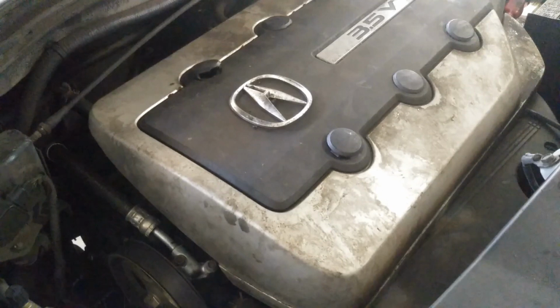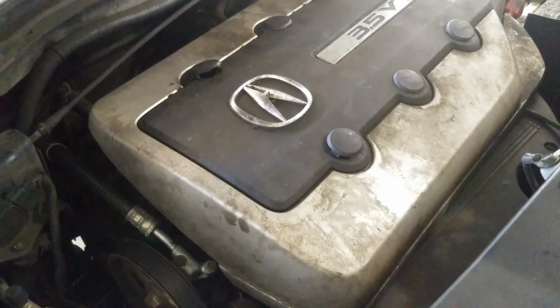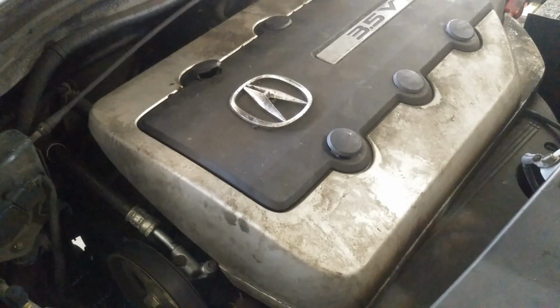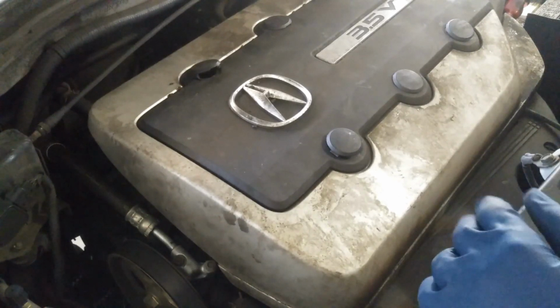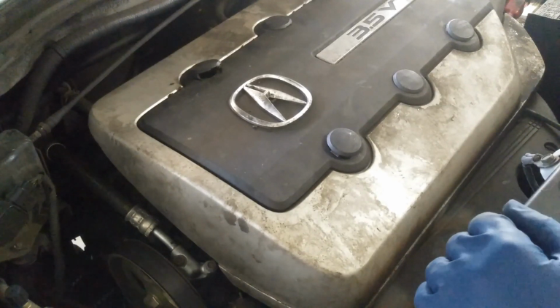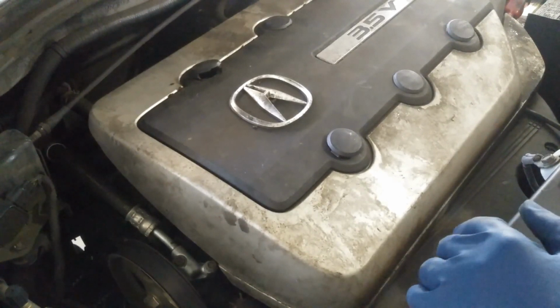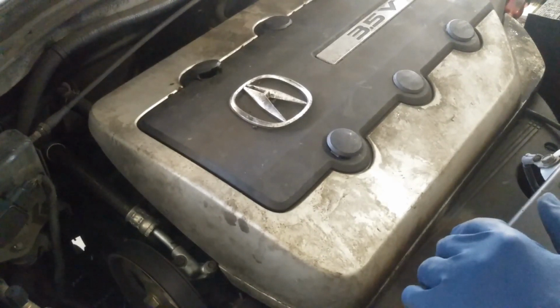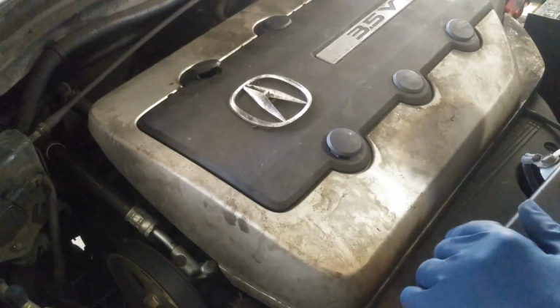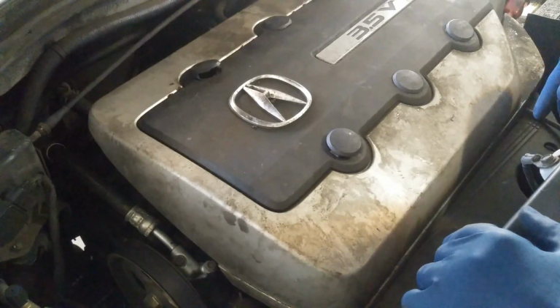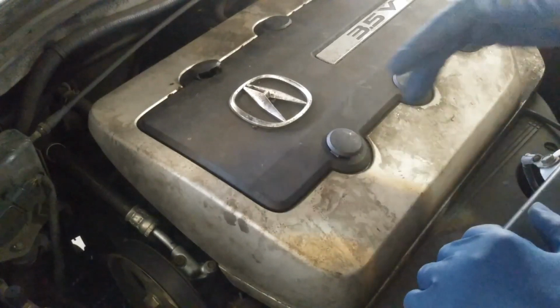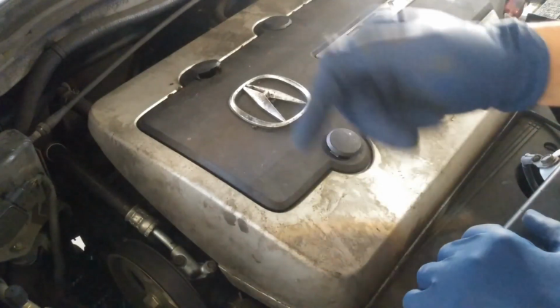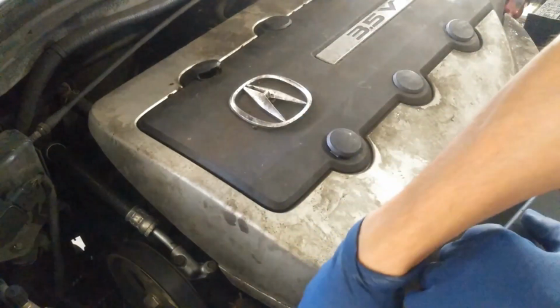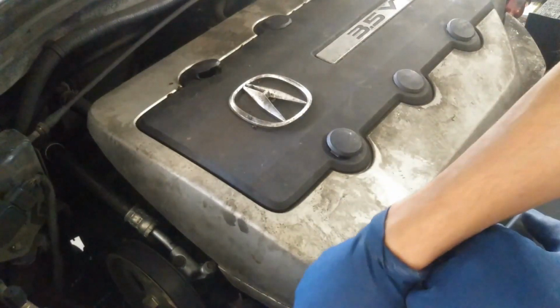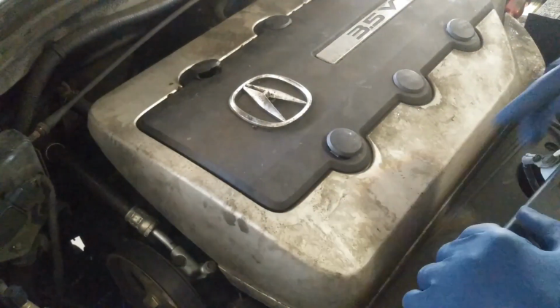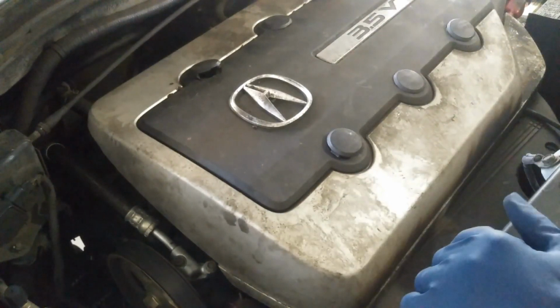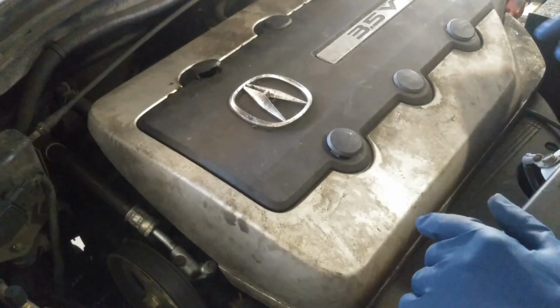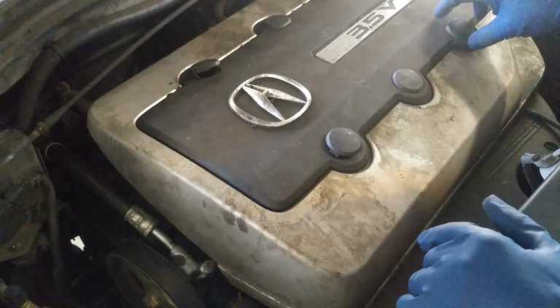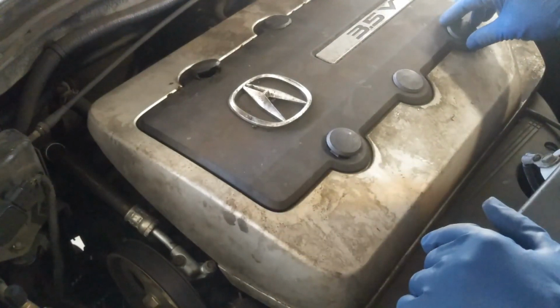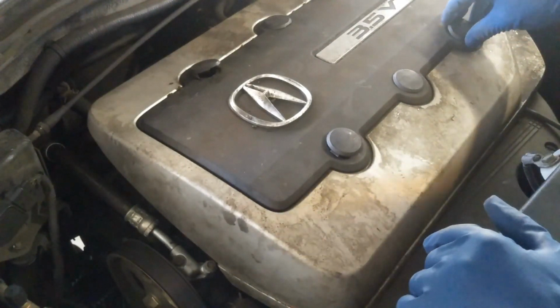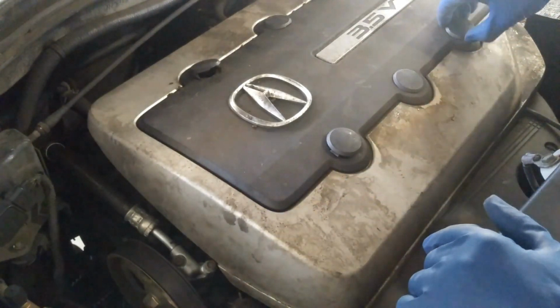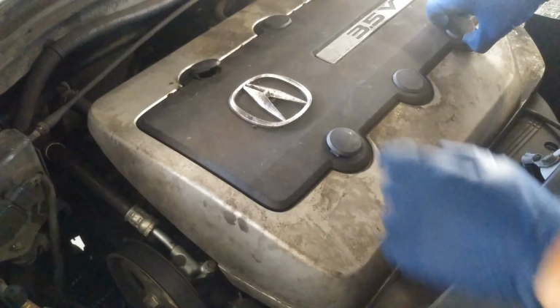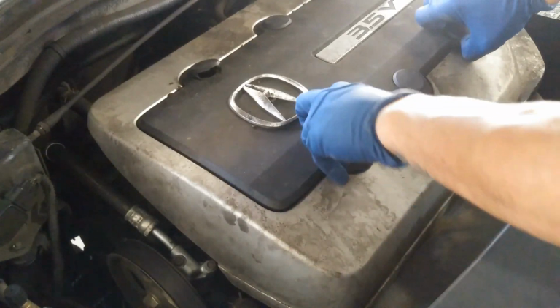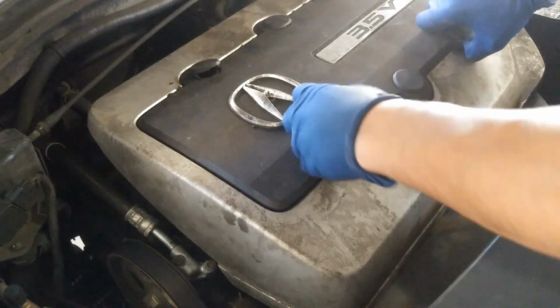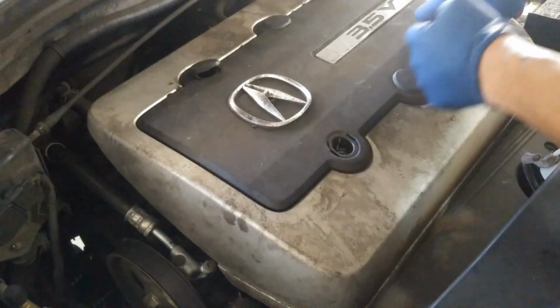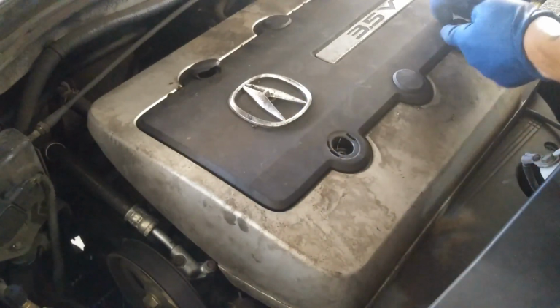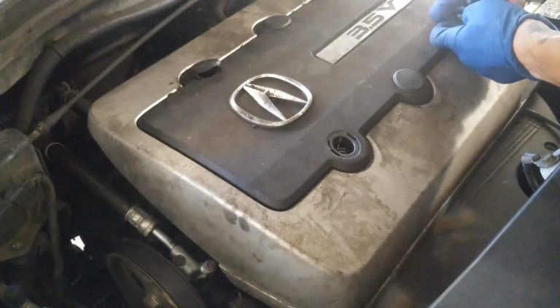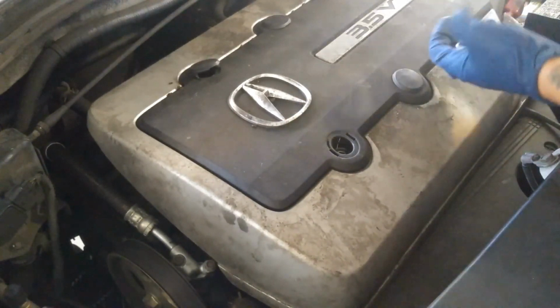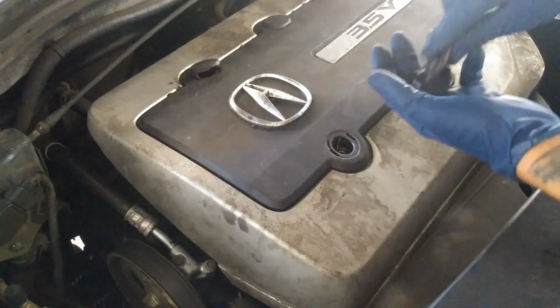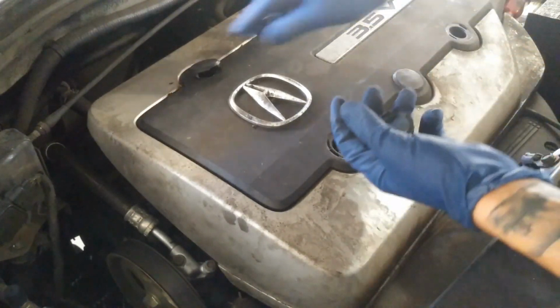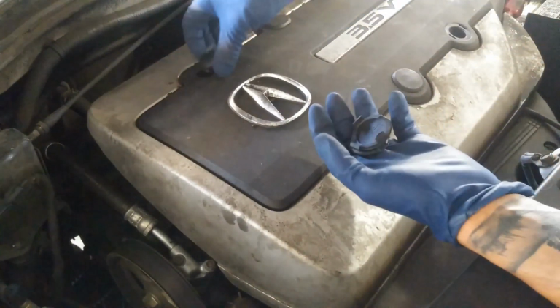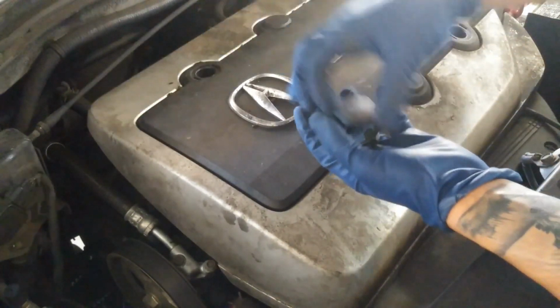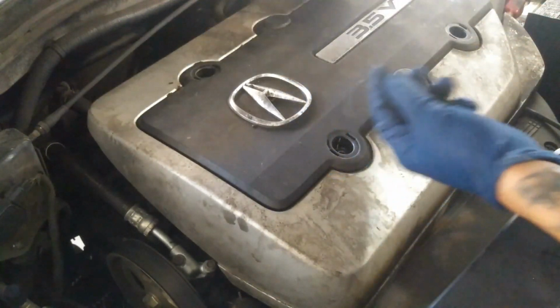Today we are working on a 2004 Acura MDX. We are going to be replacing the alternator that's down below. First things first, you can pop off these caps that are hanging up — I already did these.